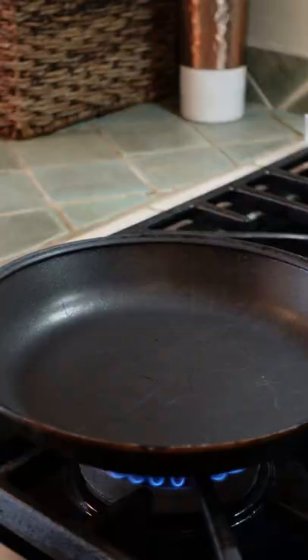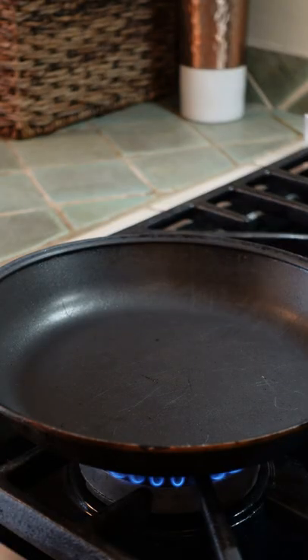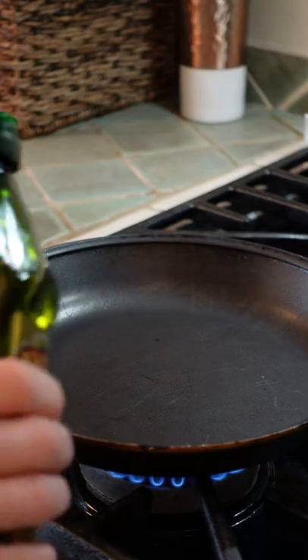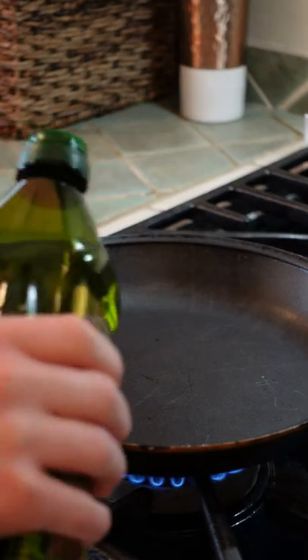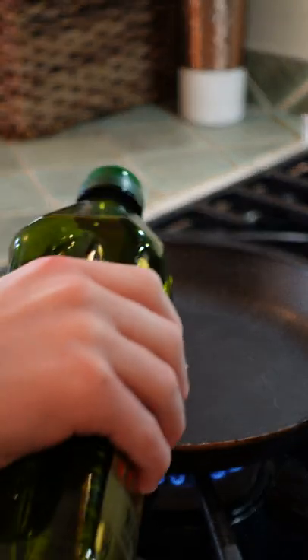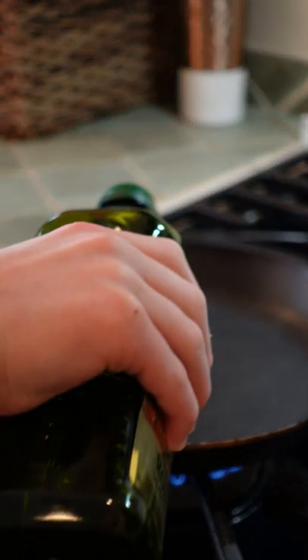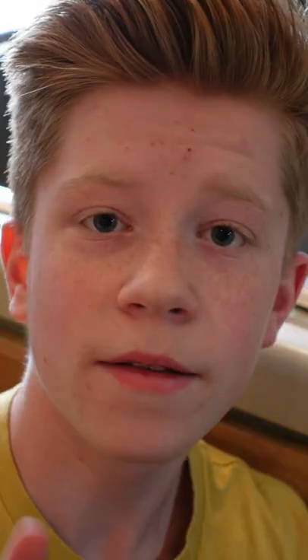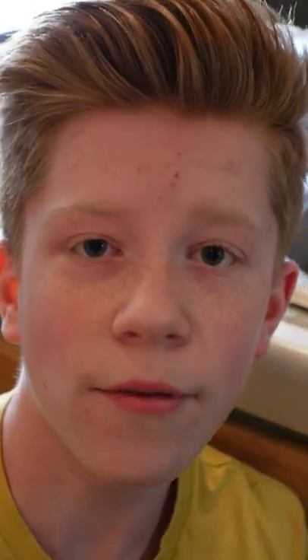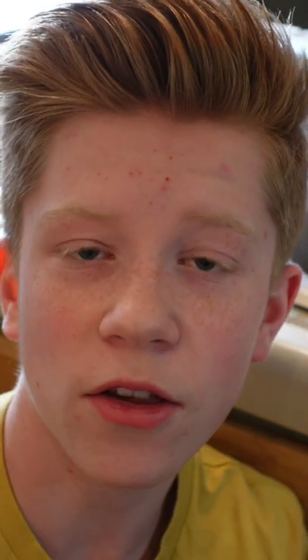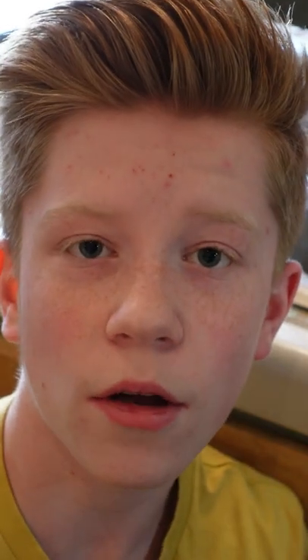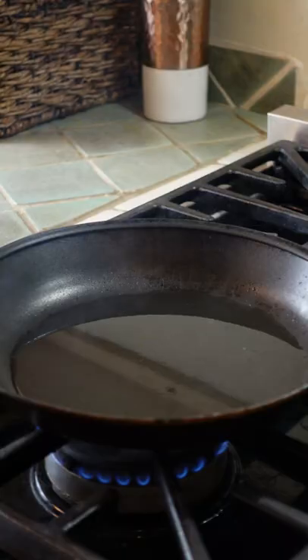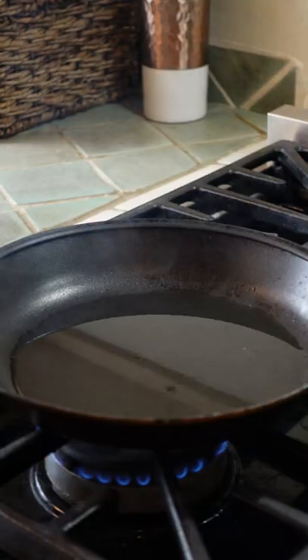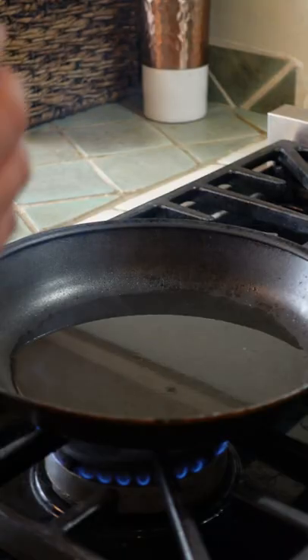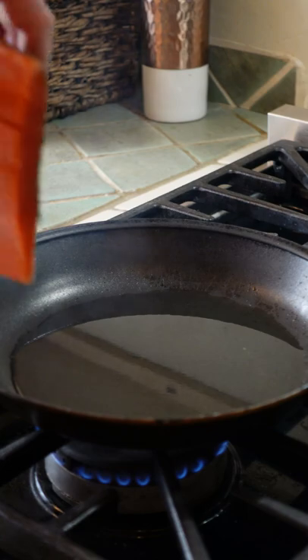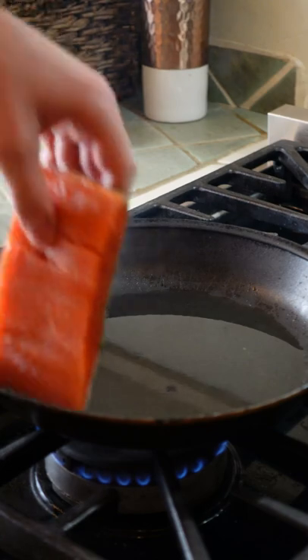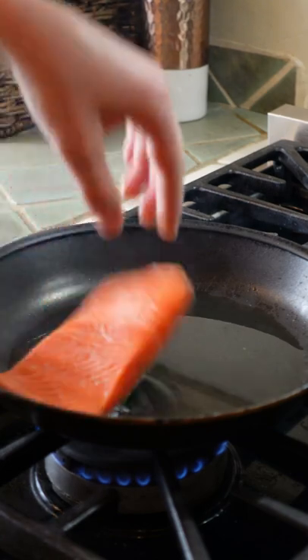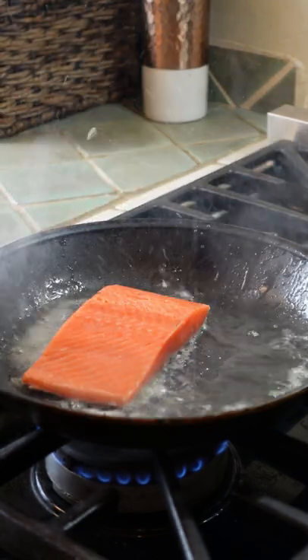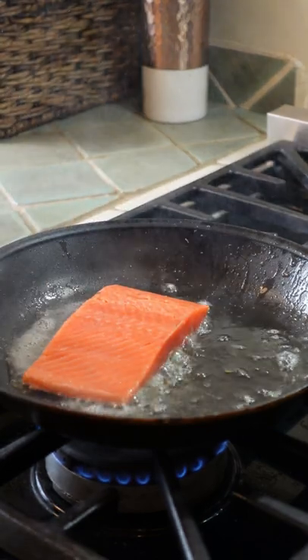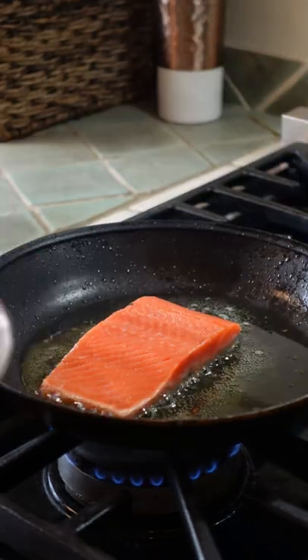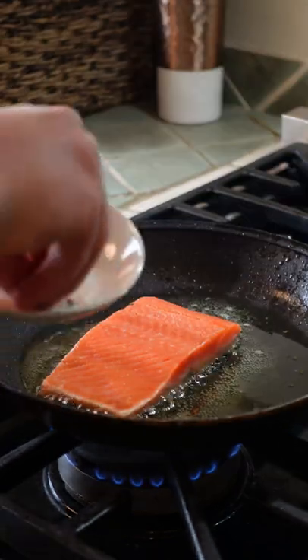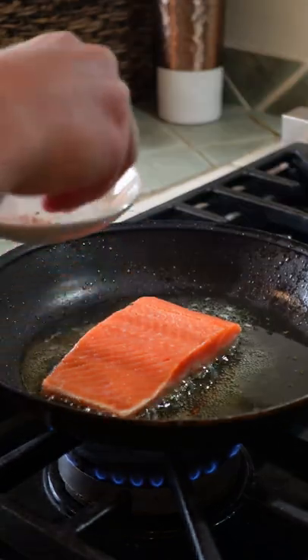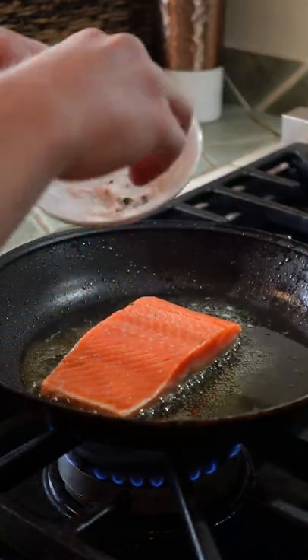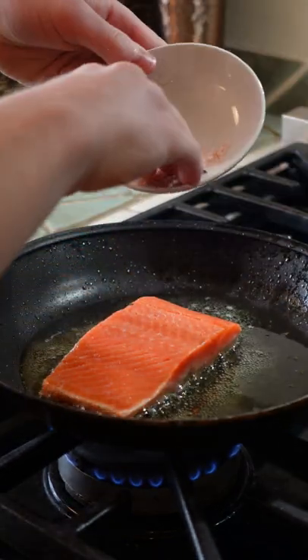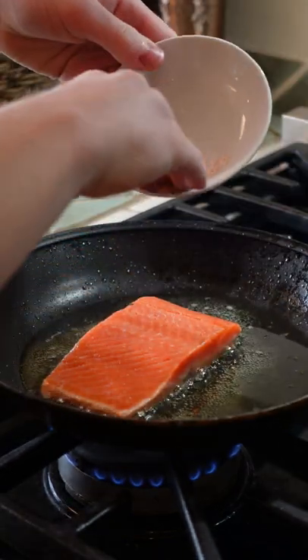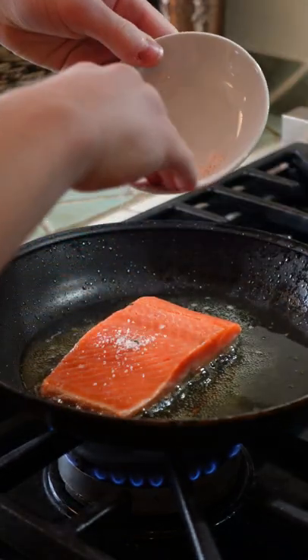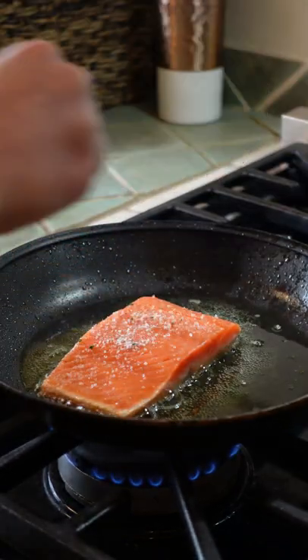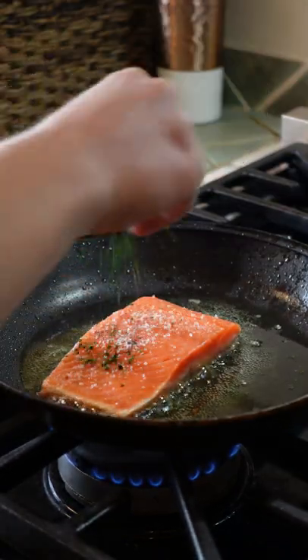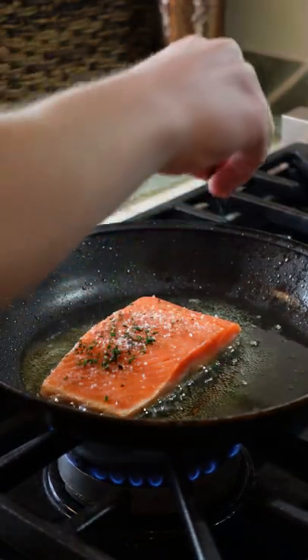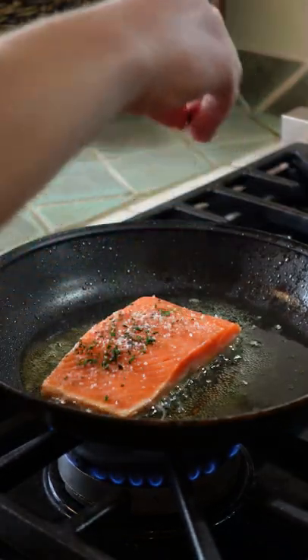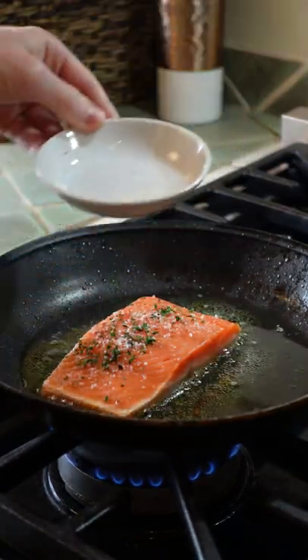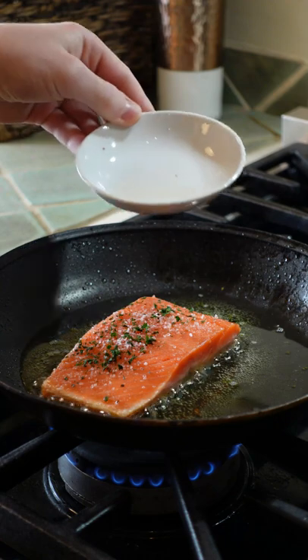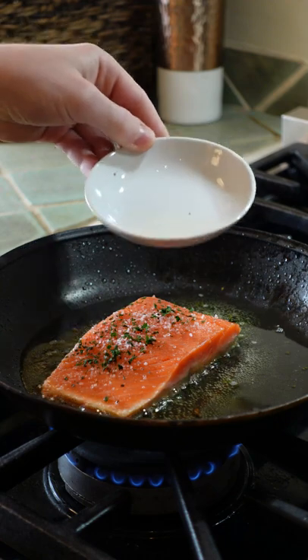Once your pan's hot, add some olive oil. Now wait for that to smoke. Once your oil starts to smoke, put your salmon down. Now add some salt, a little bit more parsley, and some lemon juice.